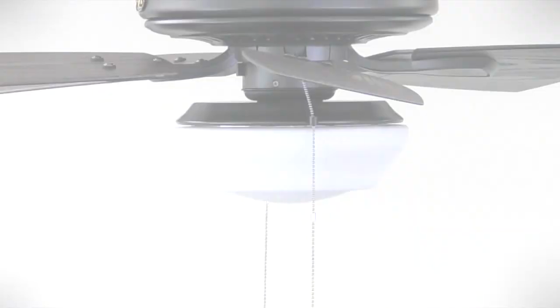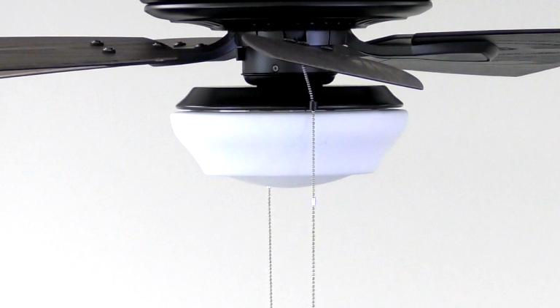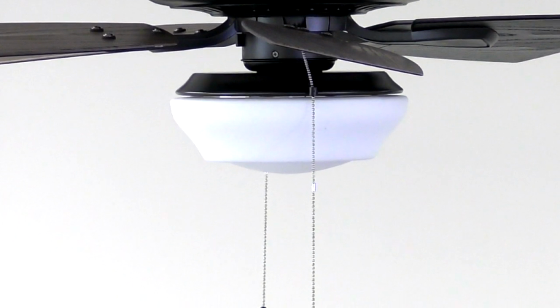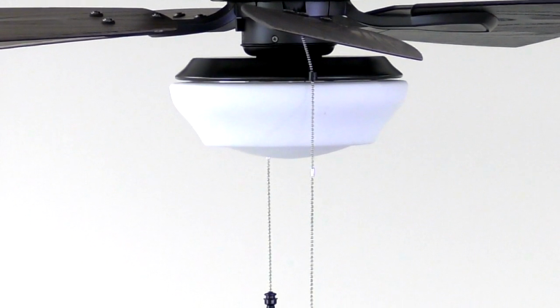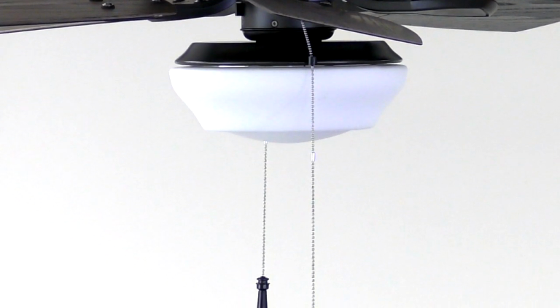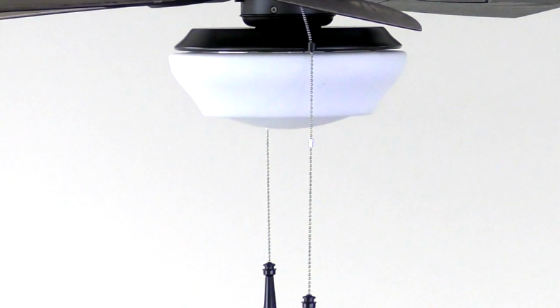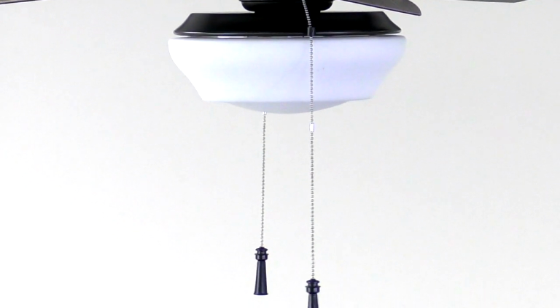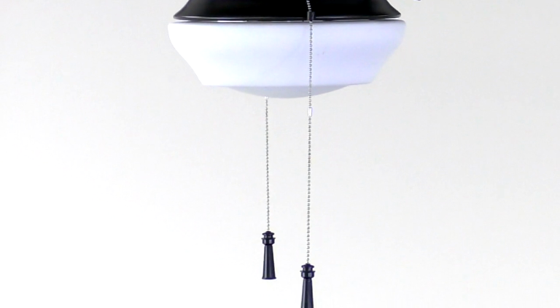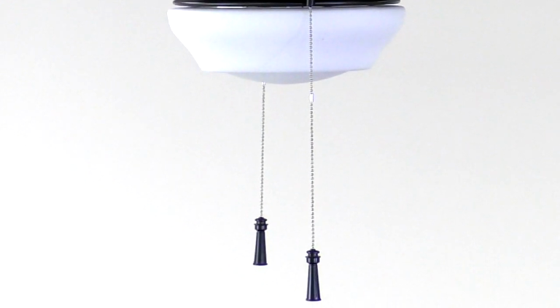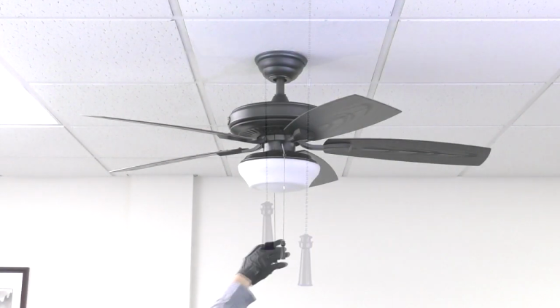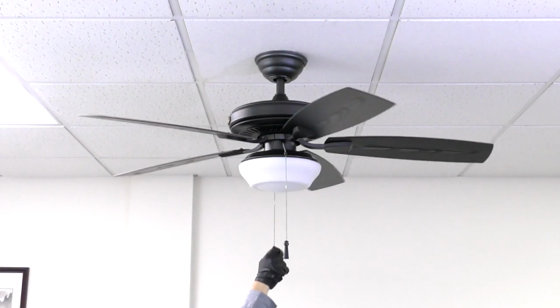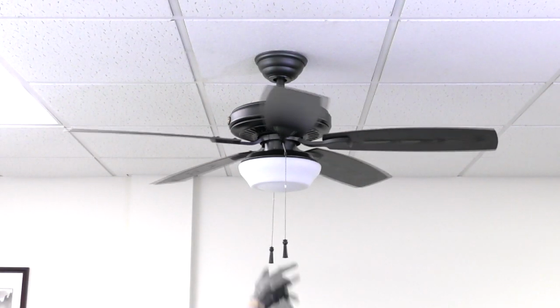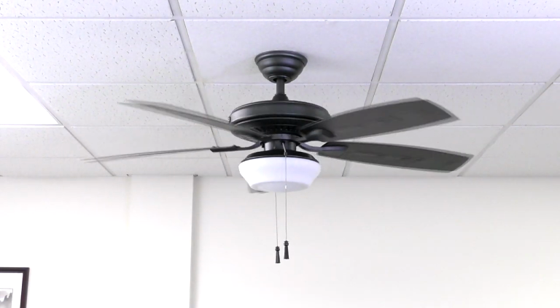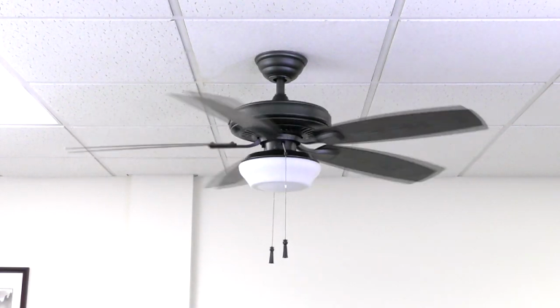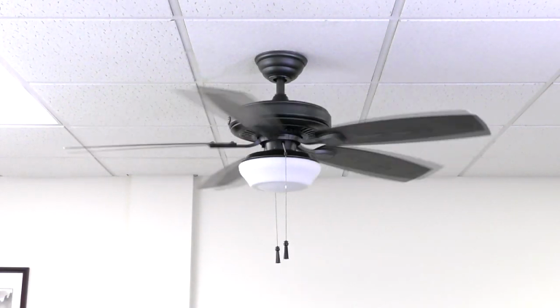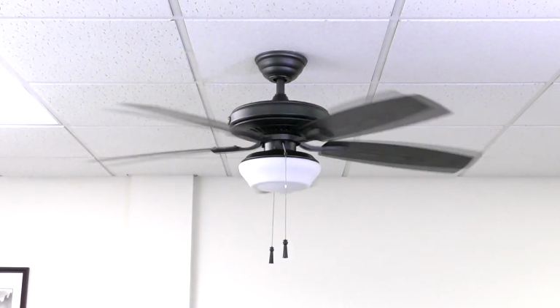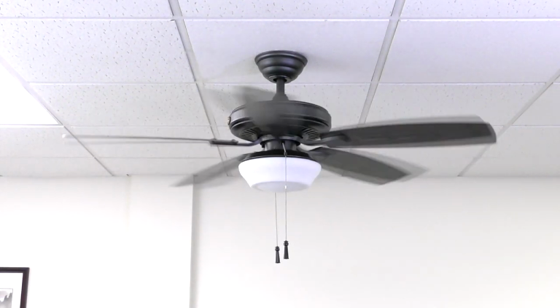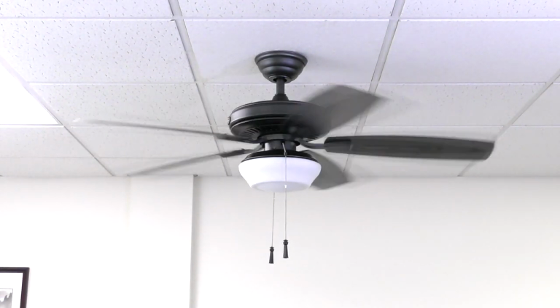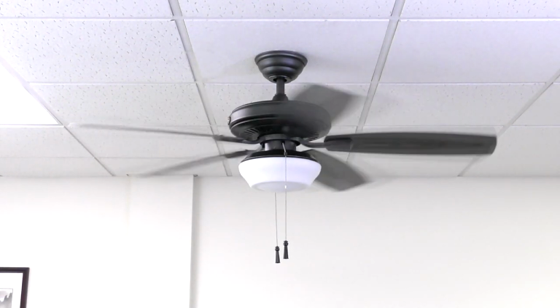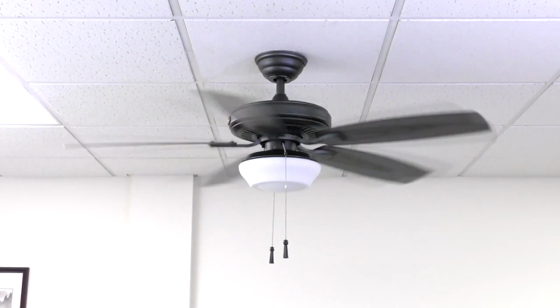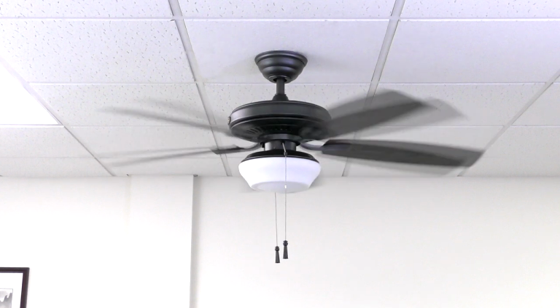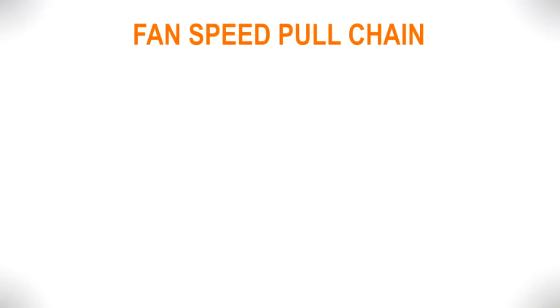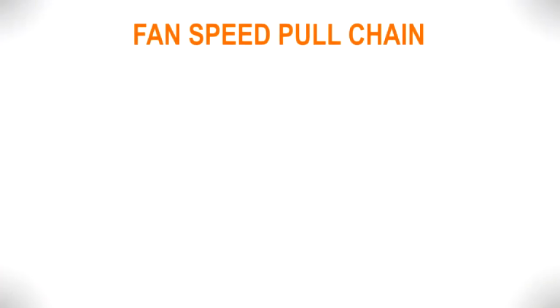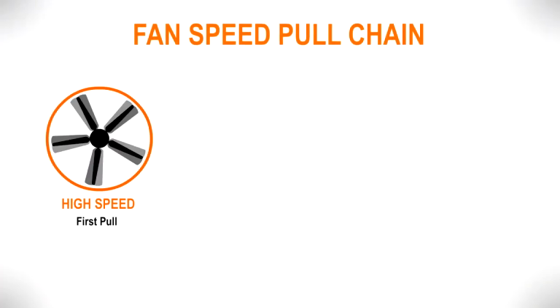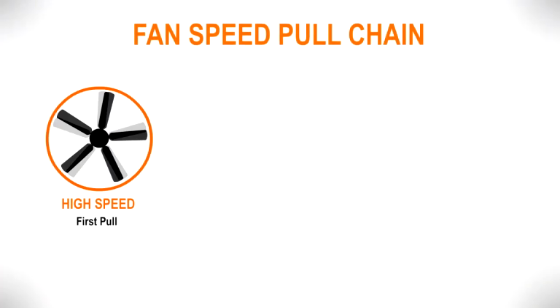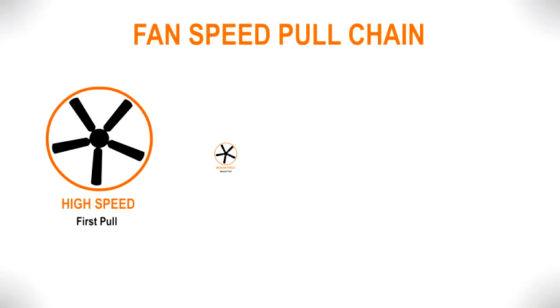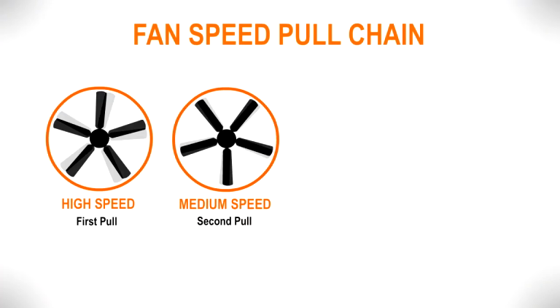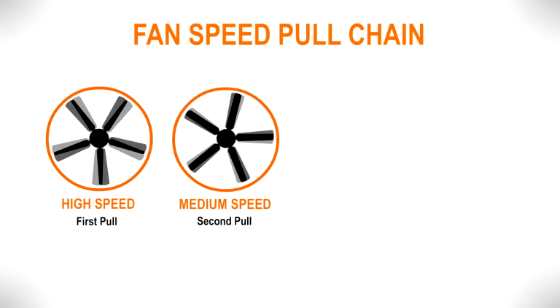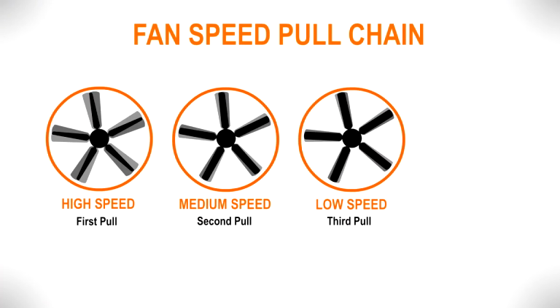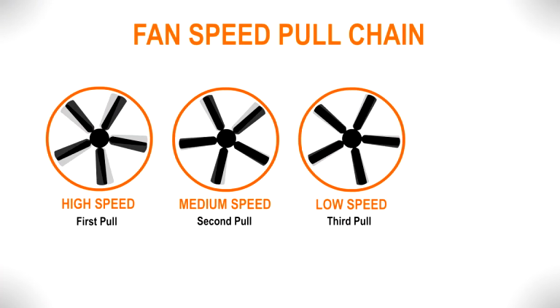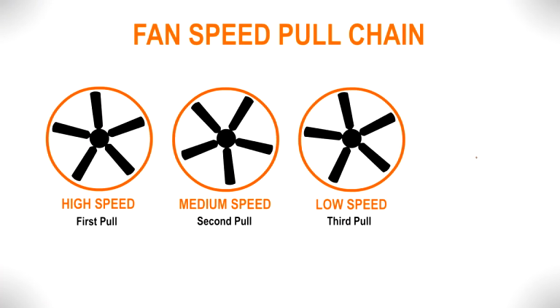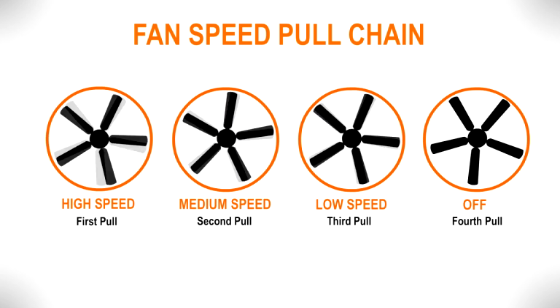The pull chains provide an easy way to control your fan speeds and light. One chain is used to change the fan speed. Each pull of the chain cycles through the four different speed settings: high speed, medium speed, low speed, and off.